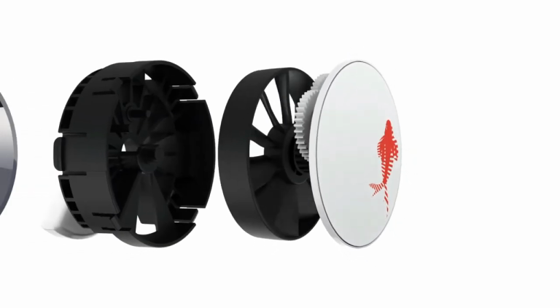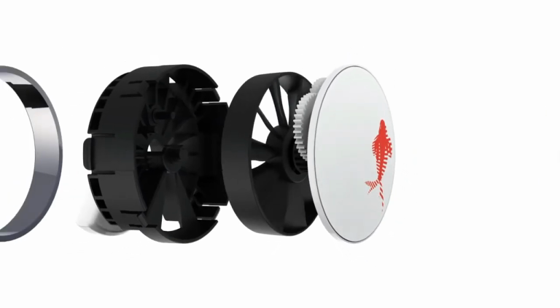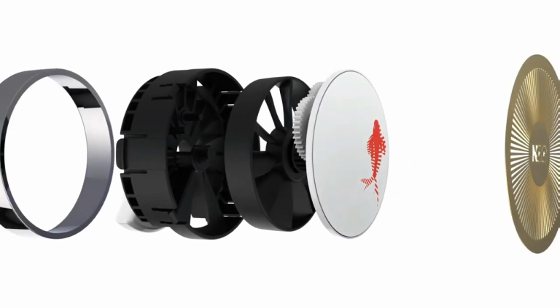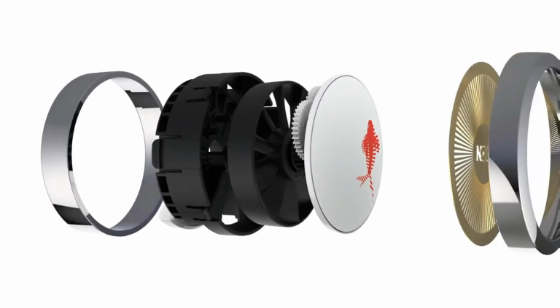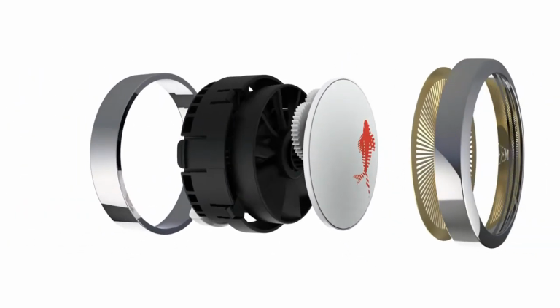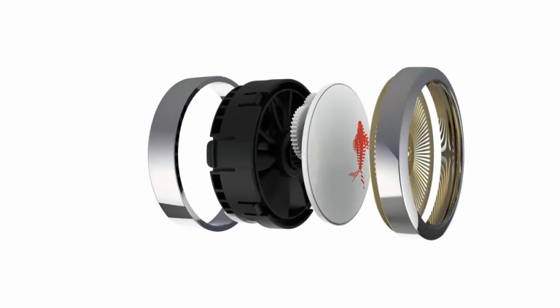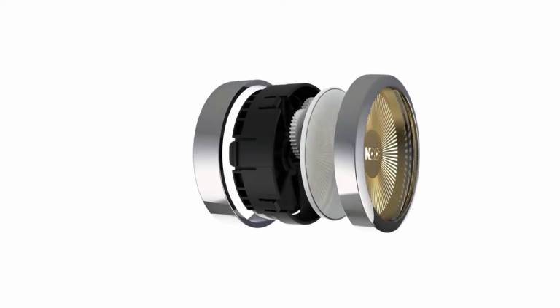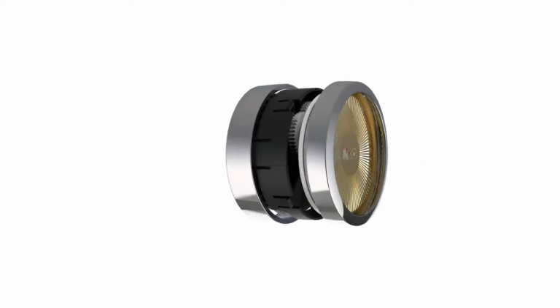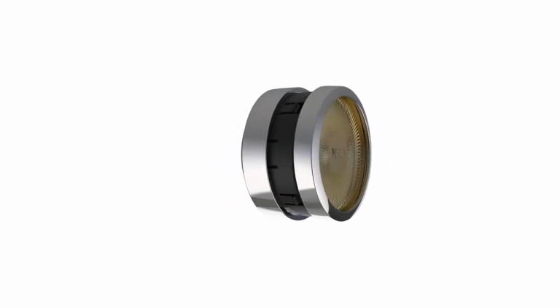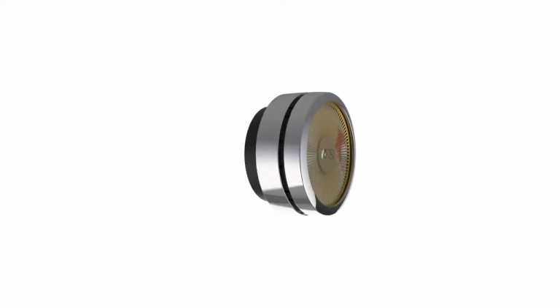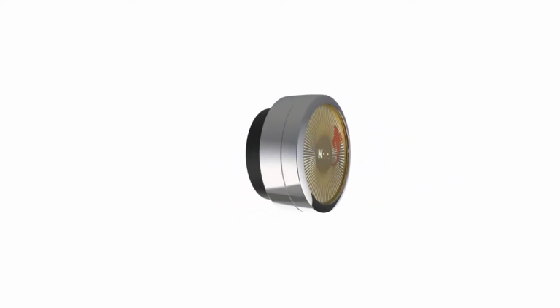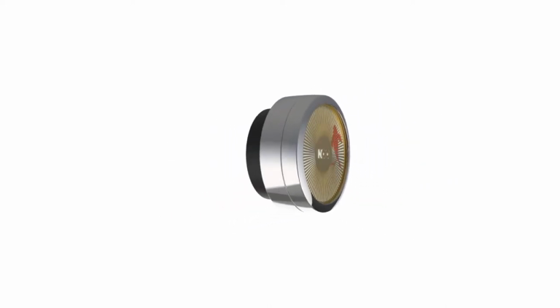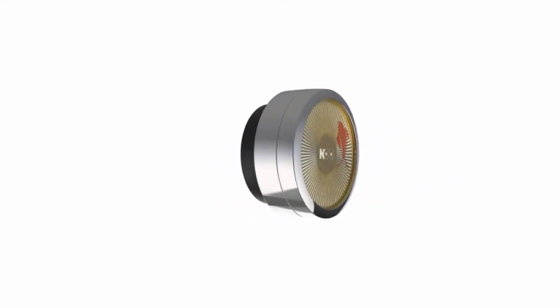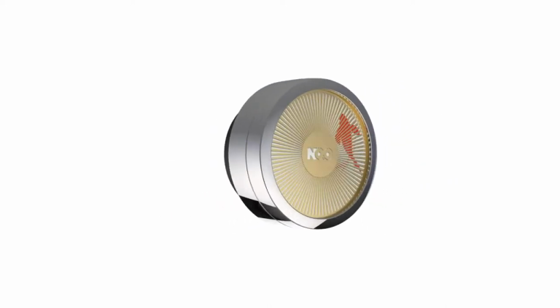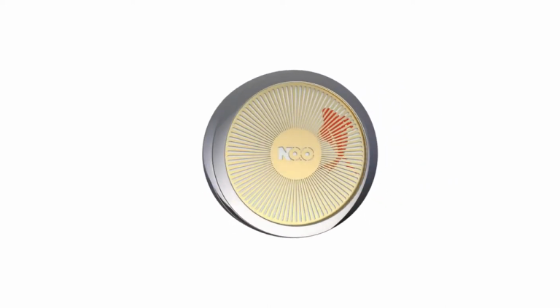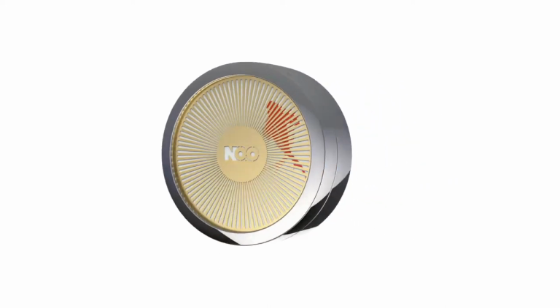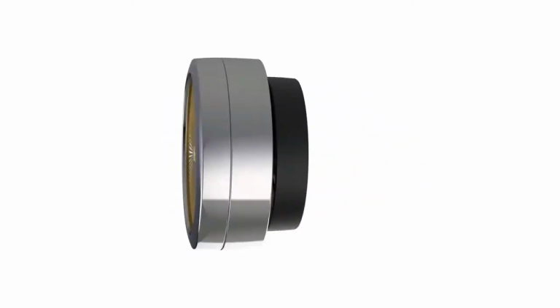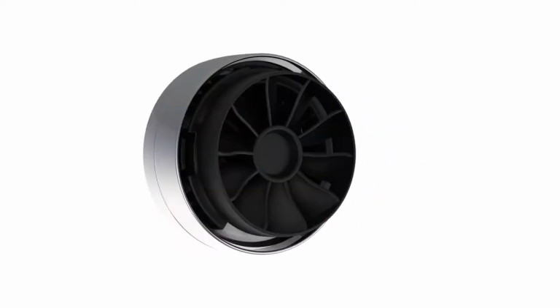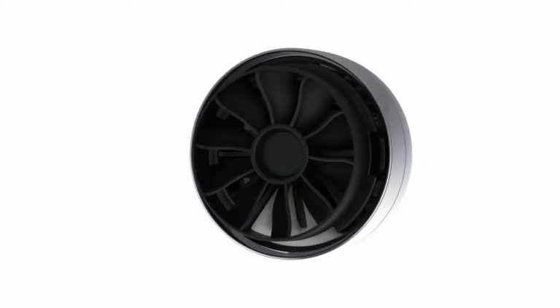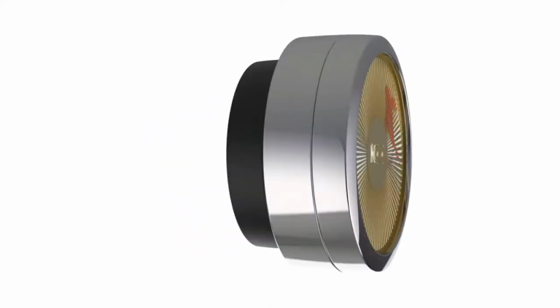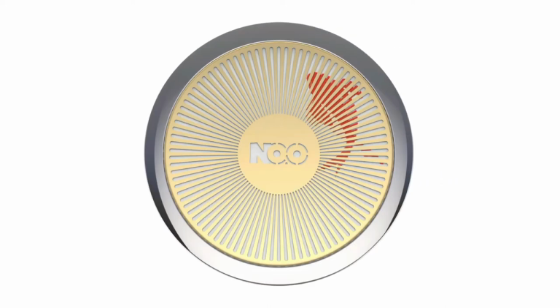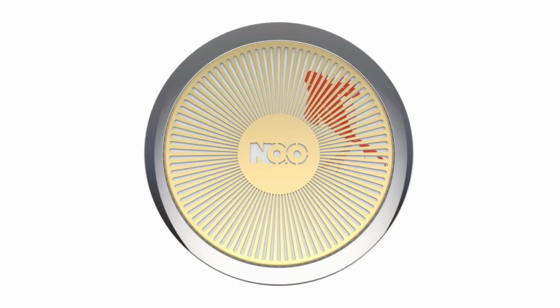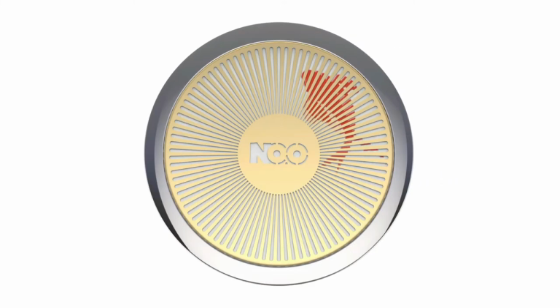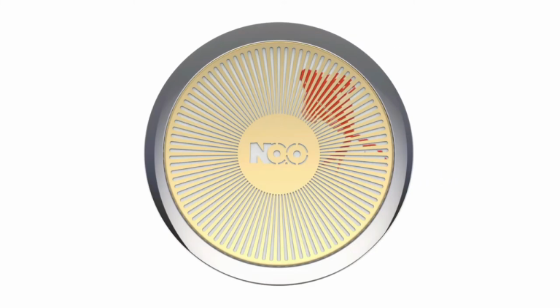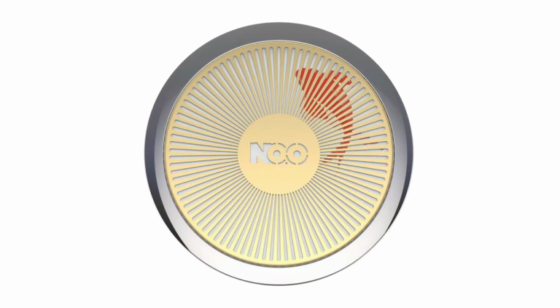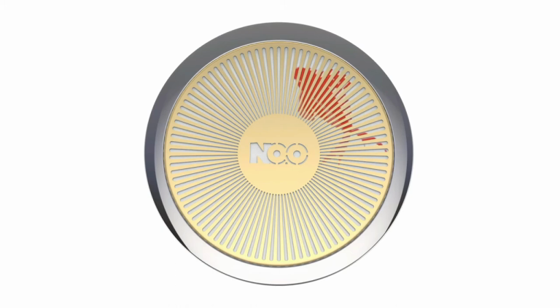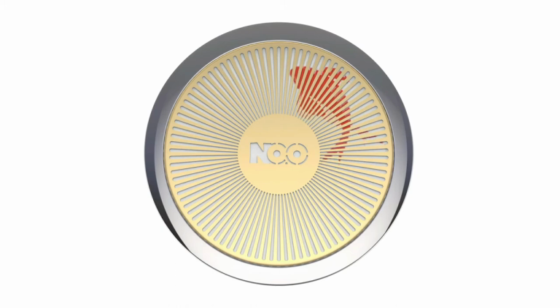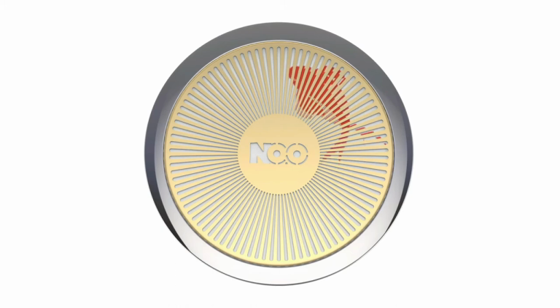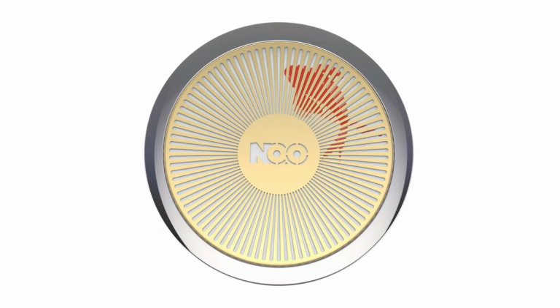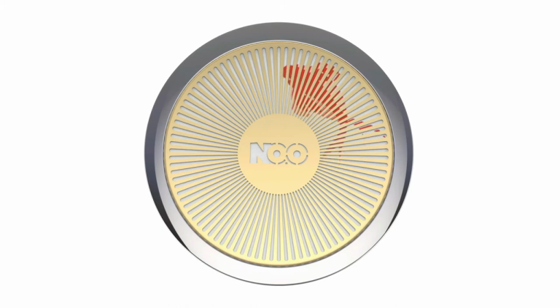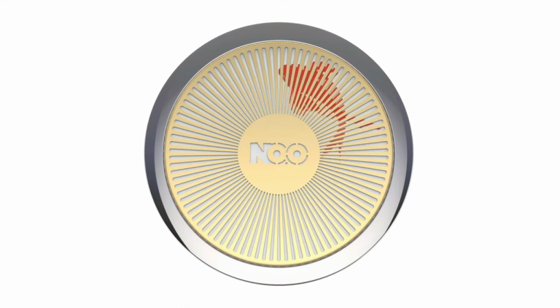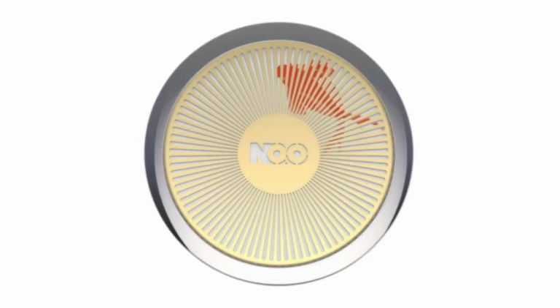As the fan structure in the driving wheel drives air through the aromatherapy block, the fresh natural aroma makes people calm and relaxed.